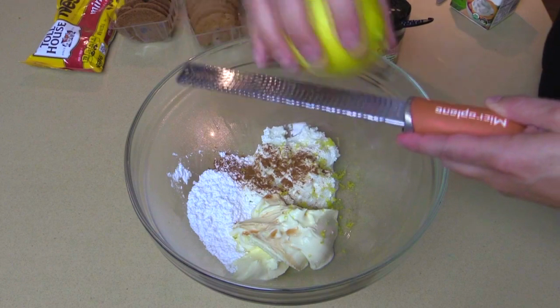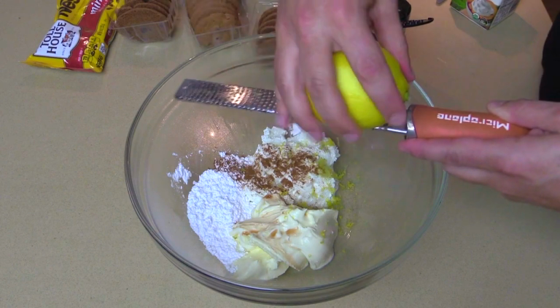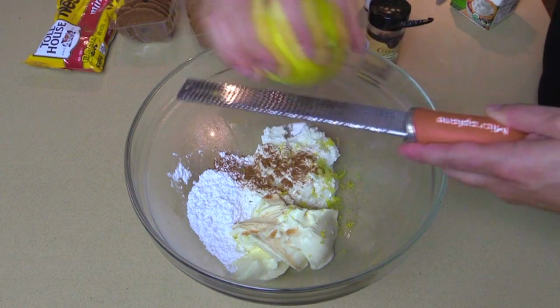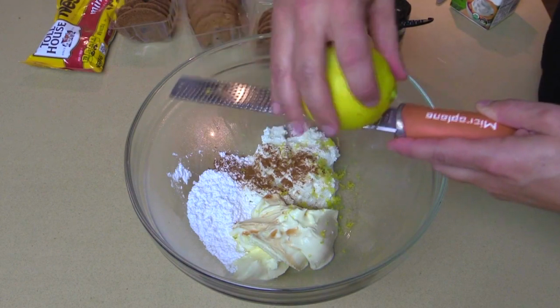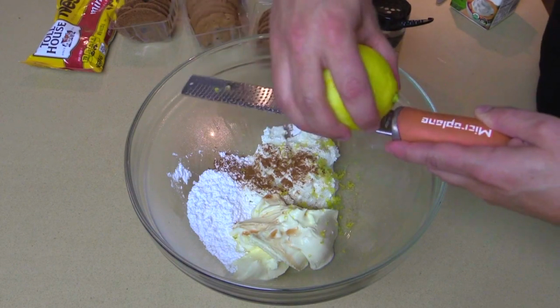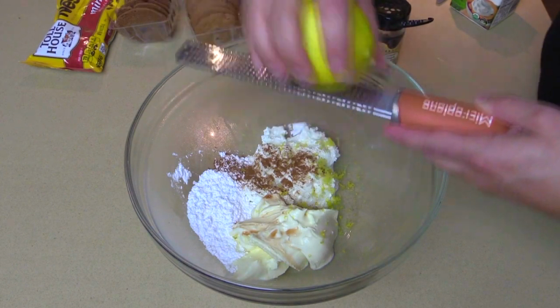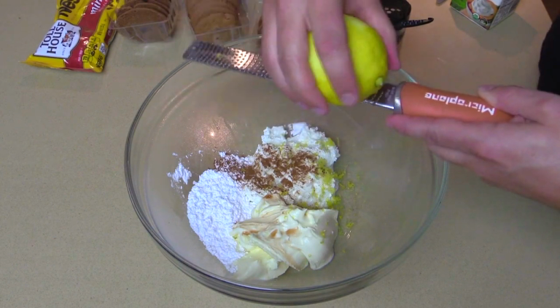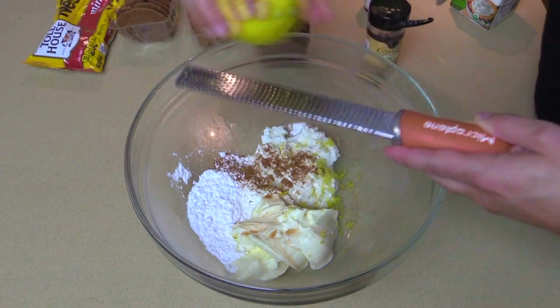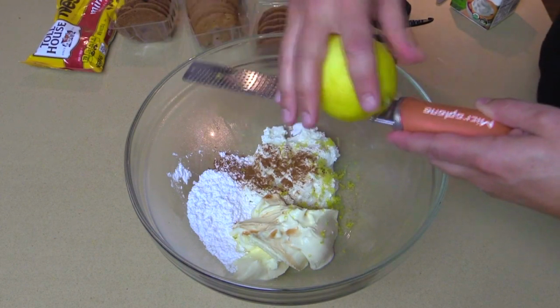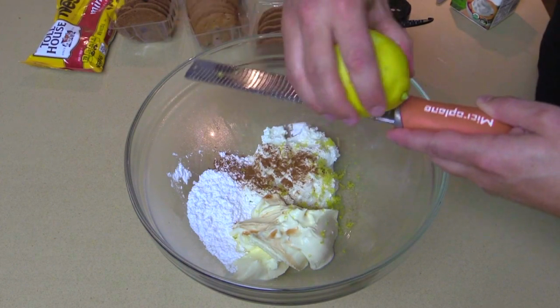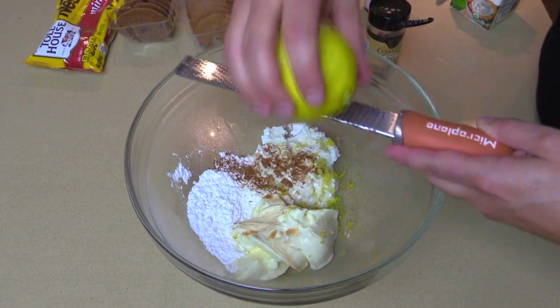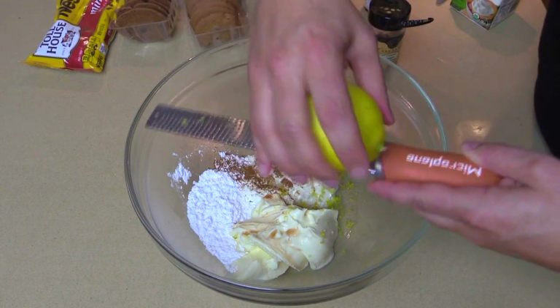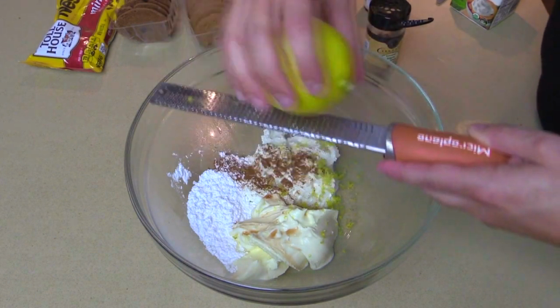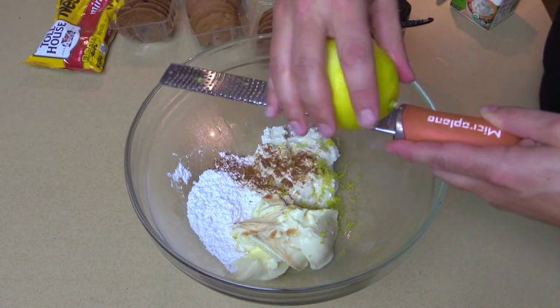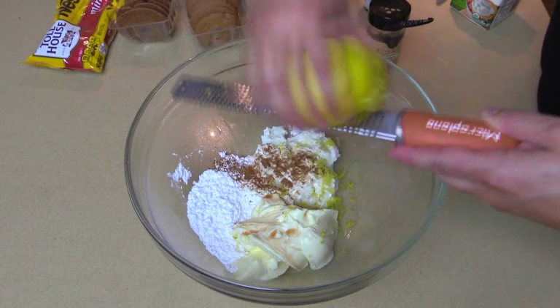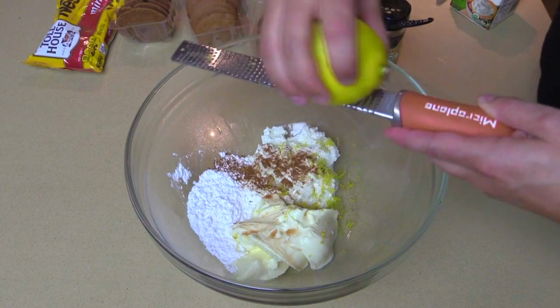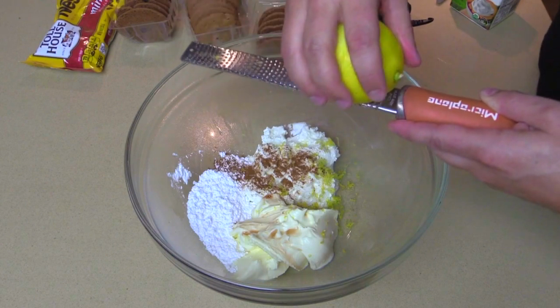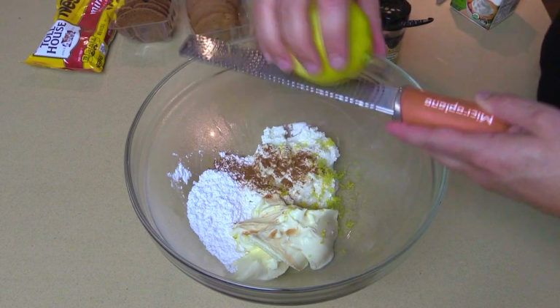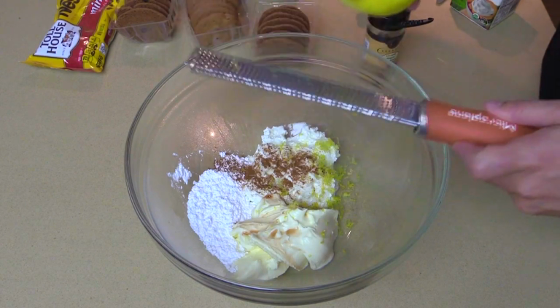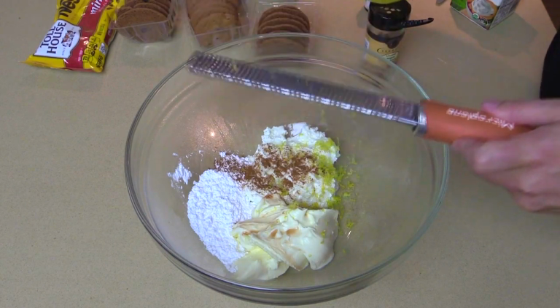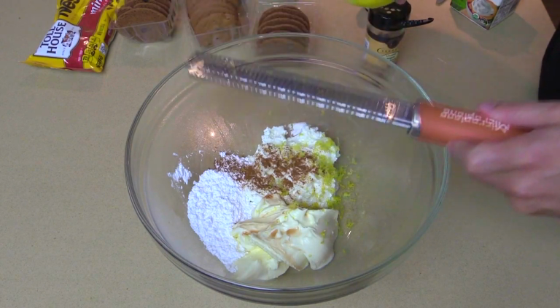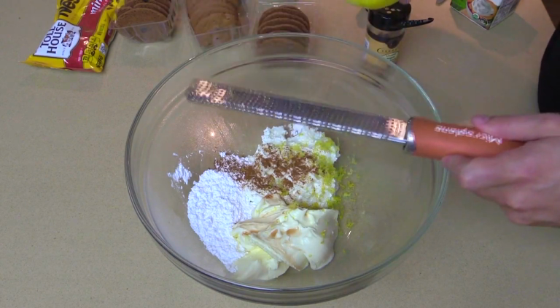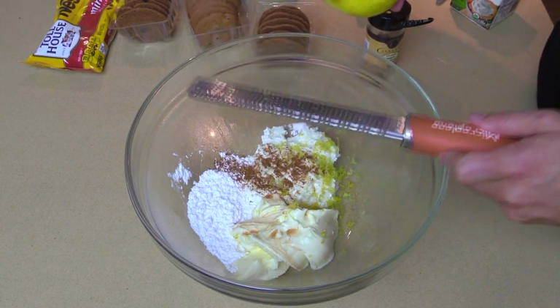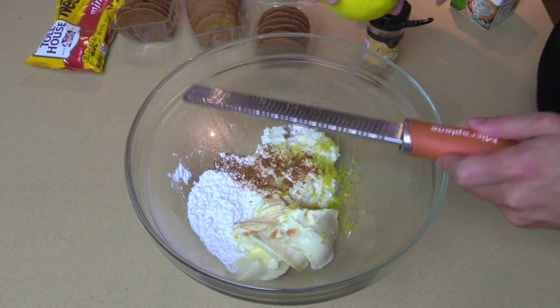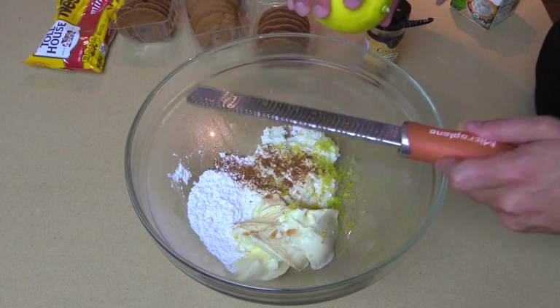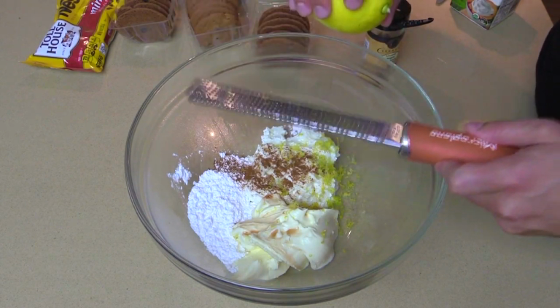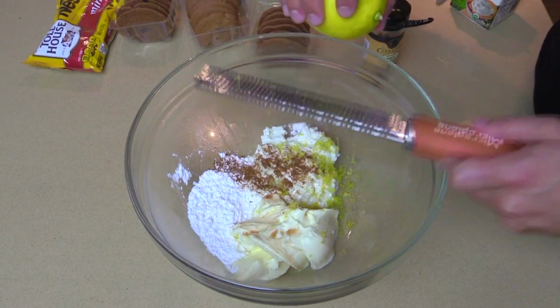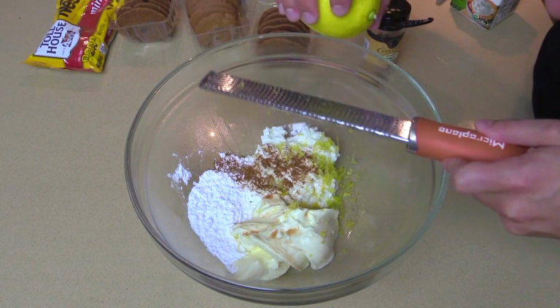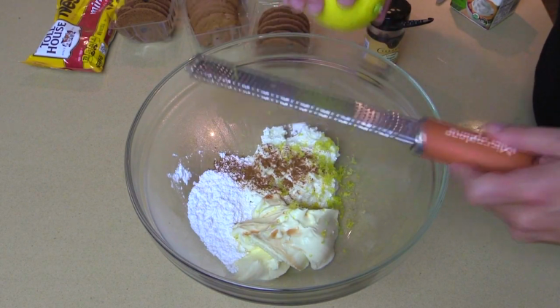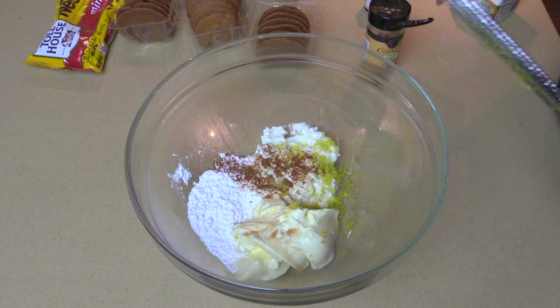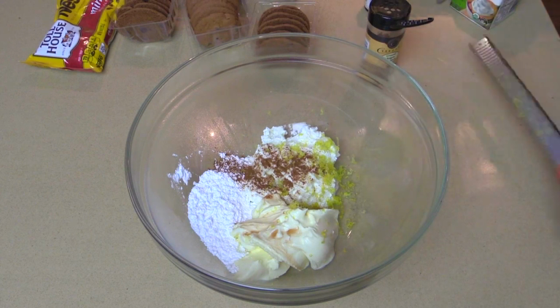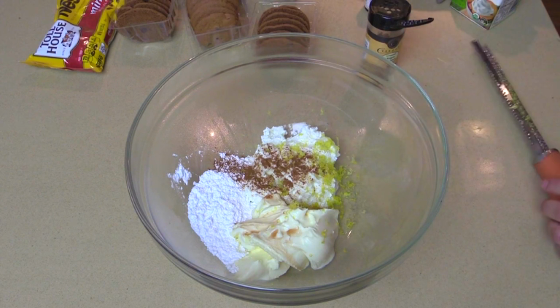My friend Christy from college, she was my bestie — we both went to Quinnipiac together. She actually had this at her wedding and she brings this cannoli cake to me every time she comes to visit, so this is for her.